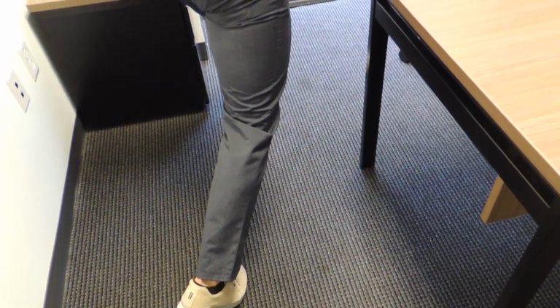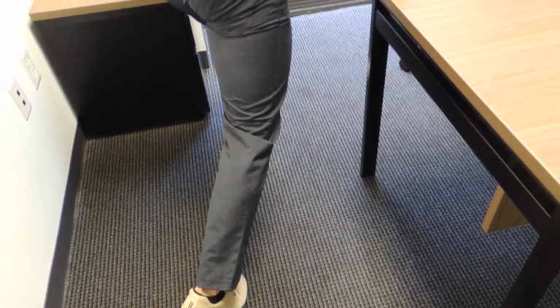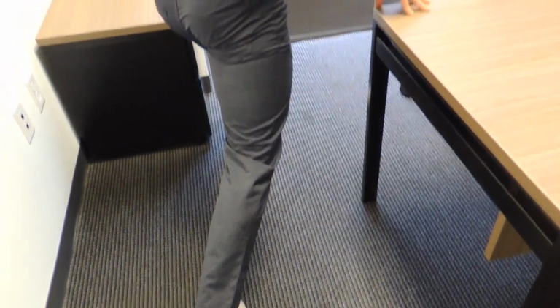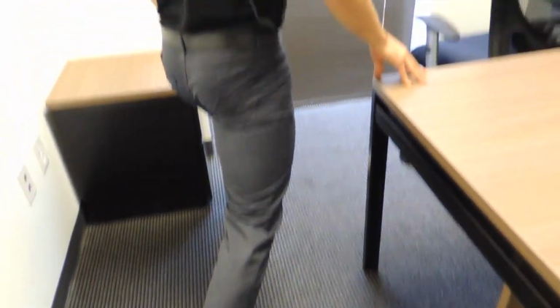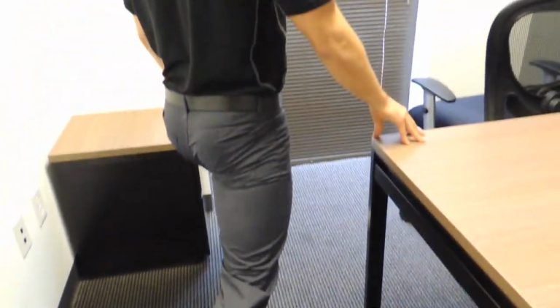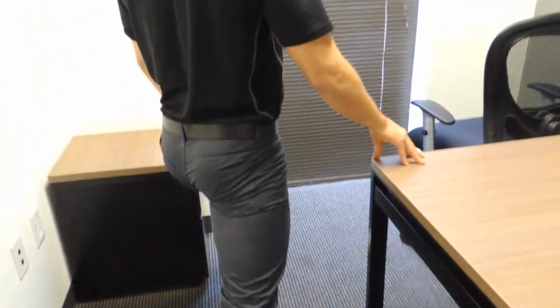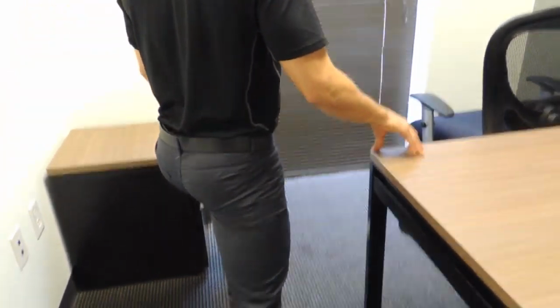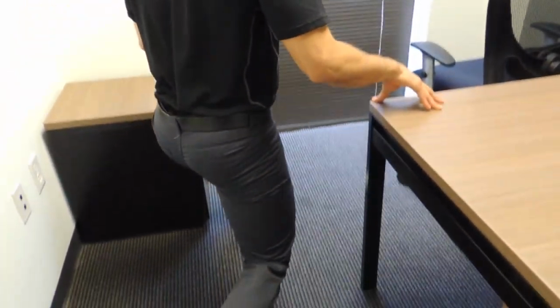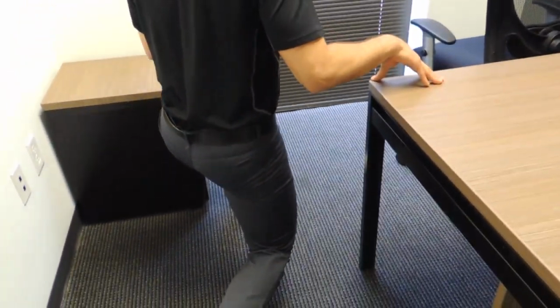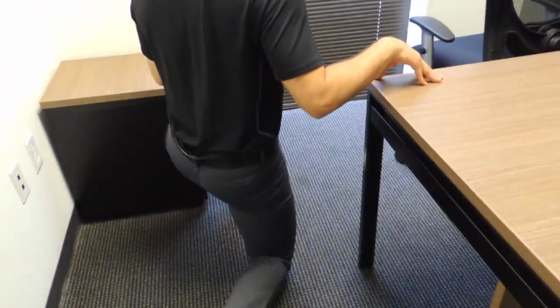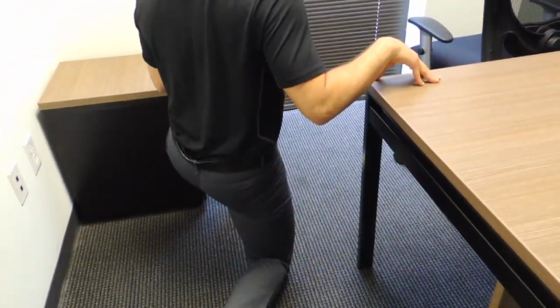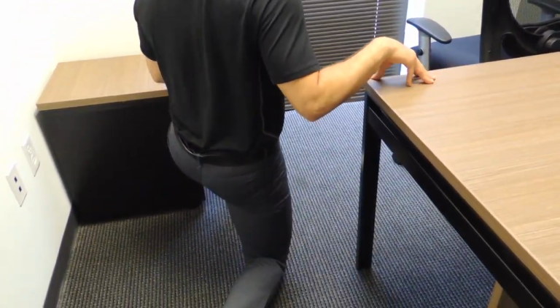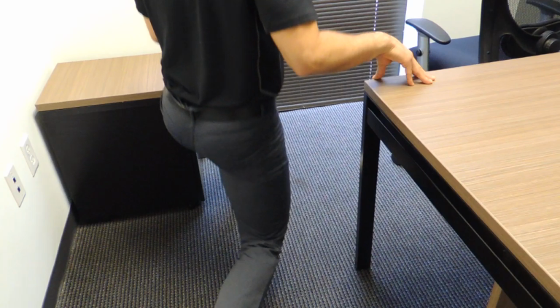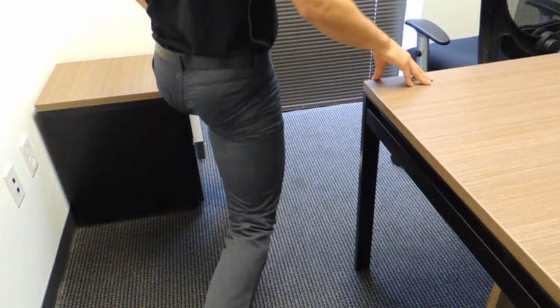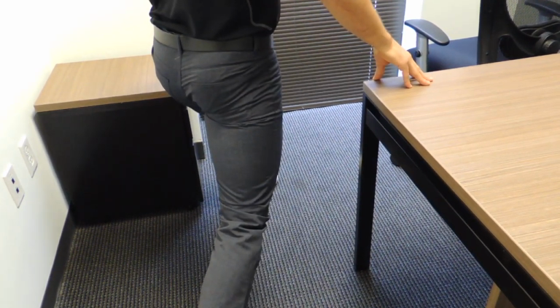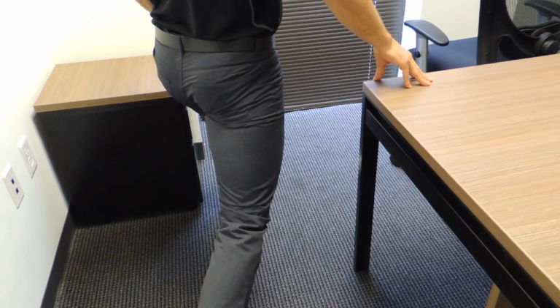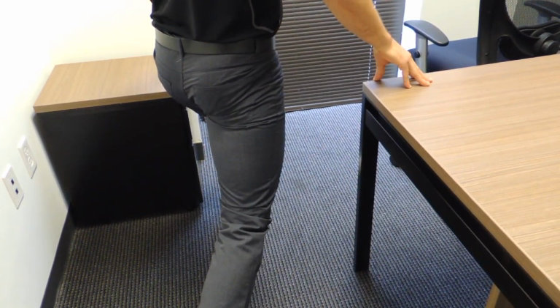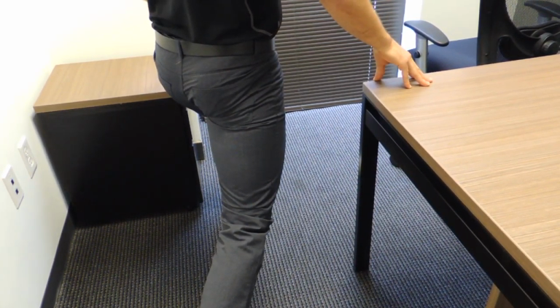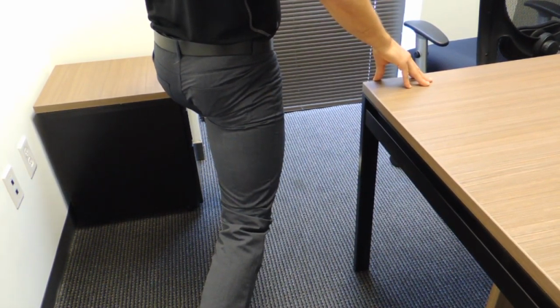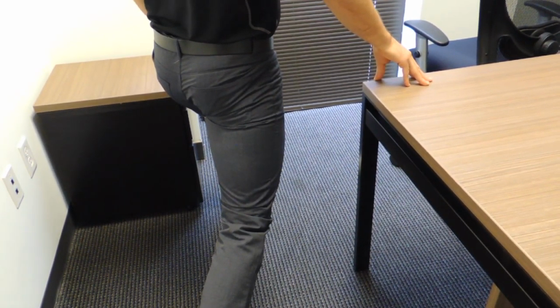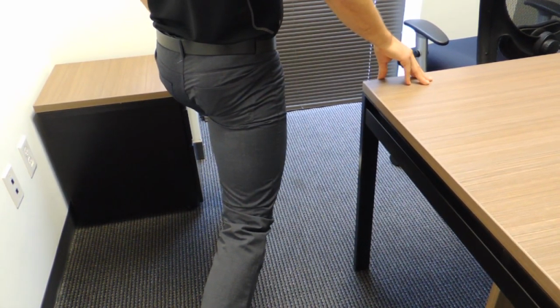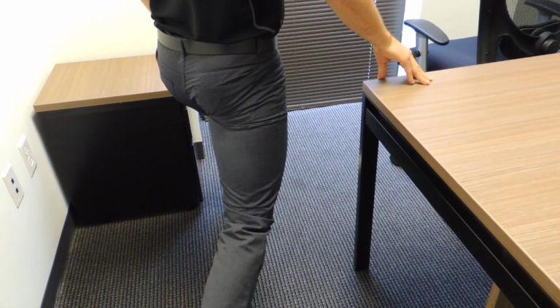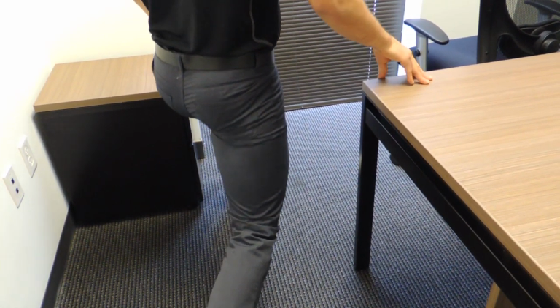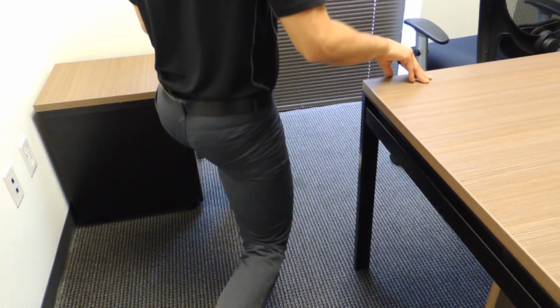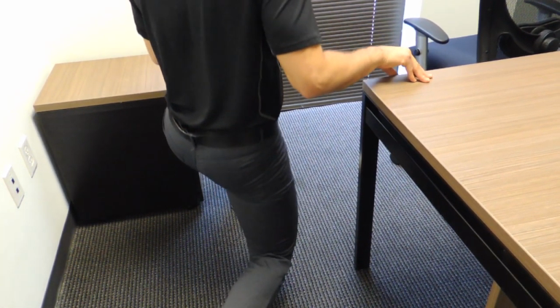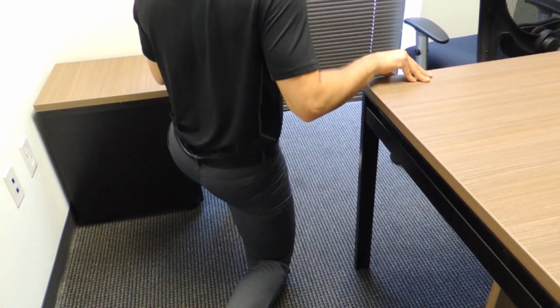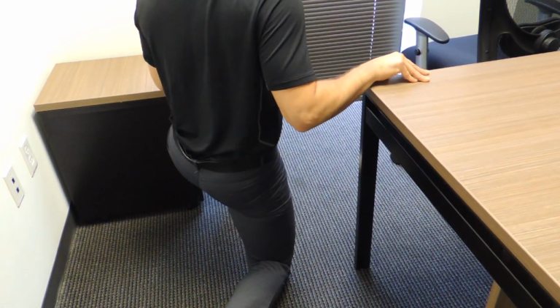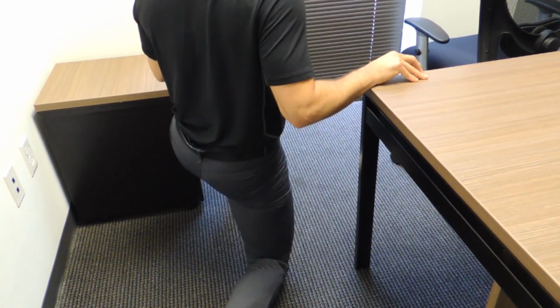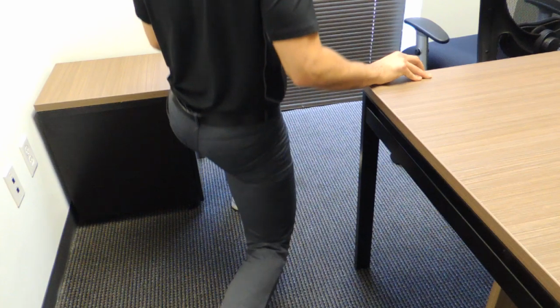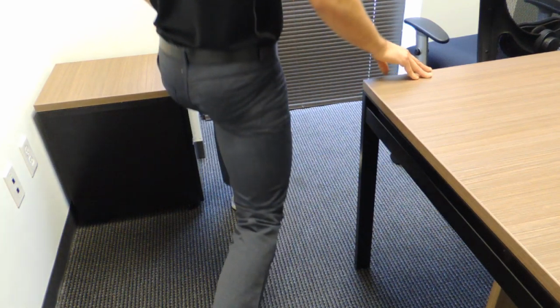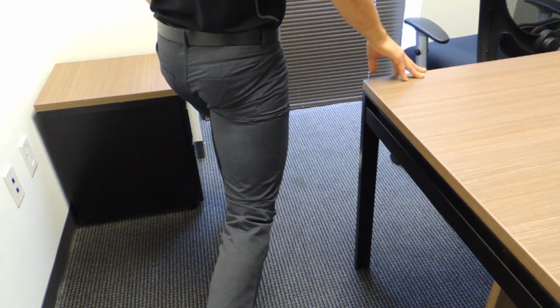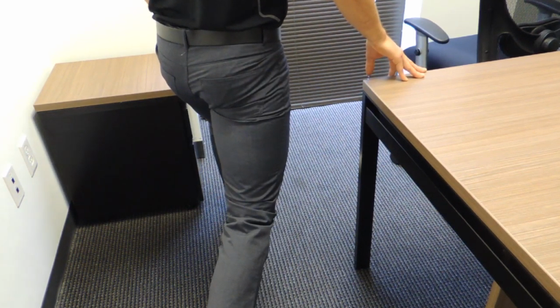Keeping my torso upright, I'm going to let my knee drop straight down to the floor and push through my opposite leg to bring myself up. Again, I'm going to lower myself and then push myself up.